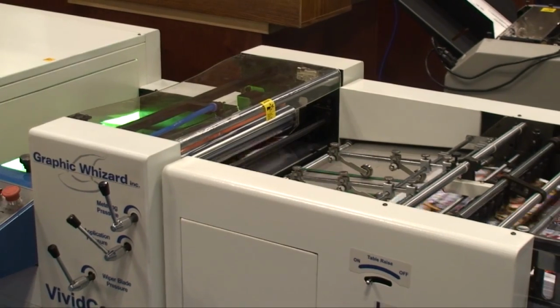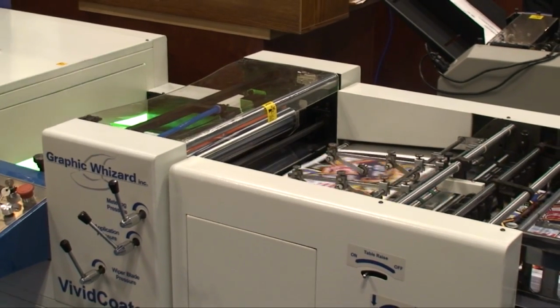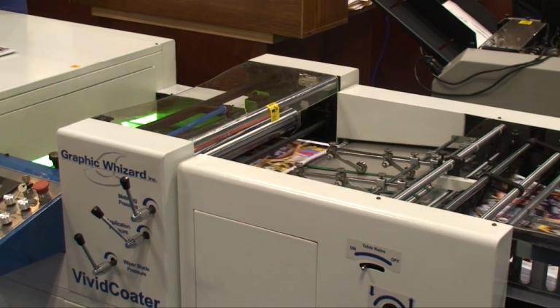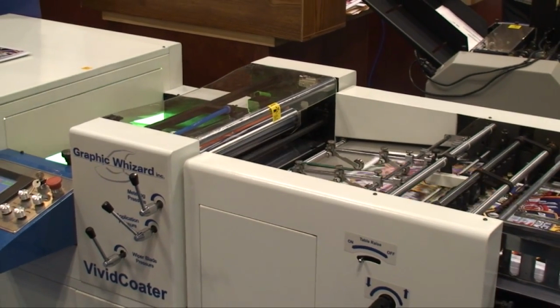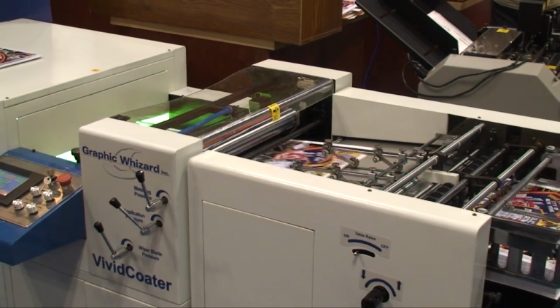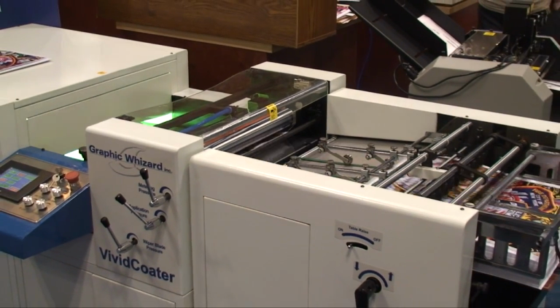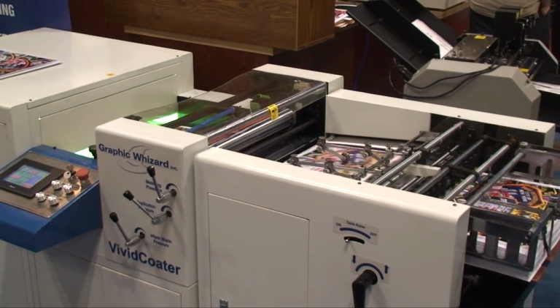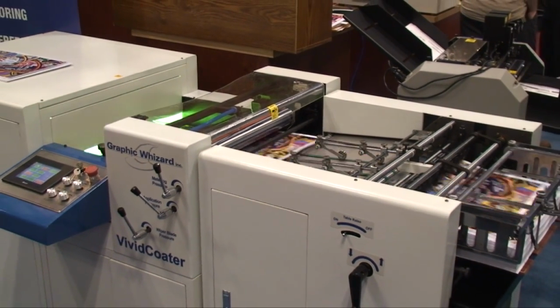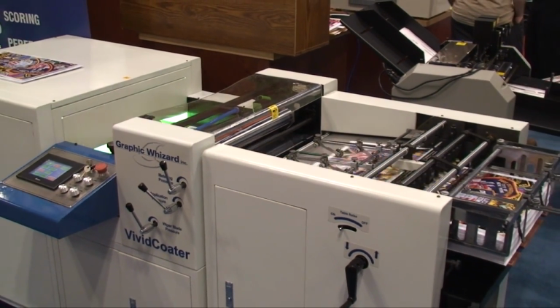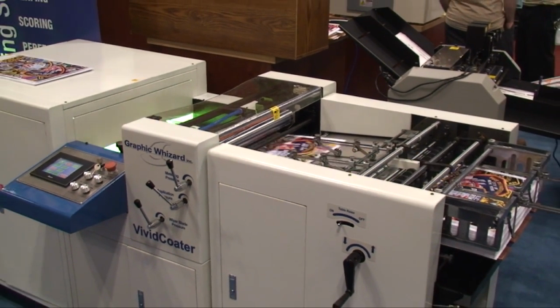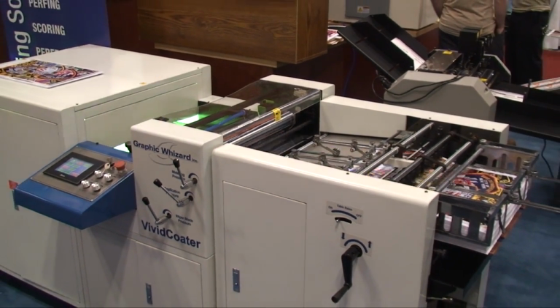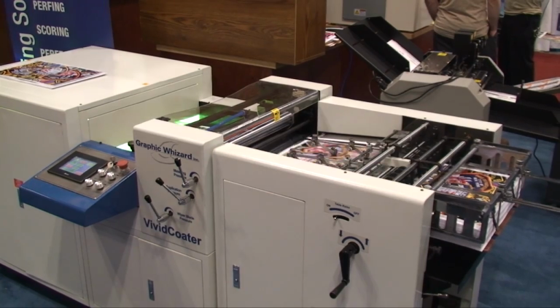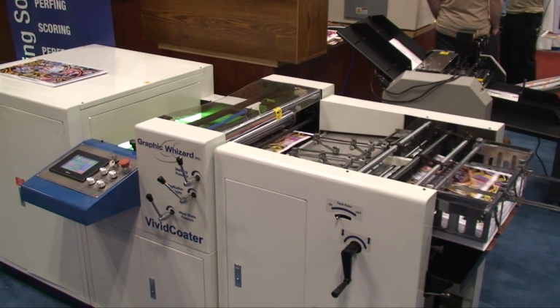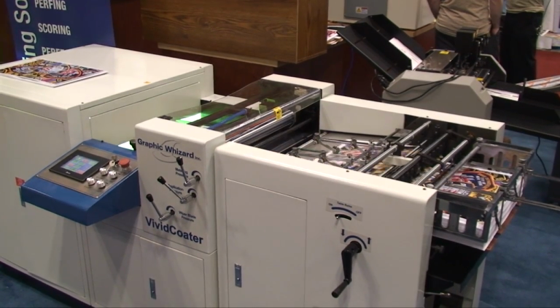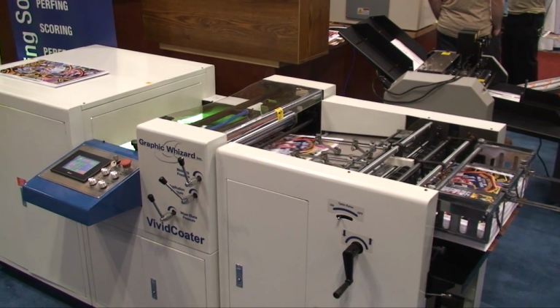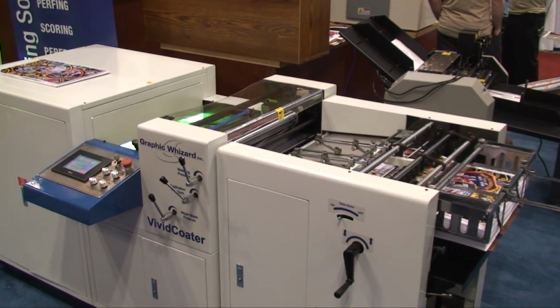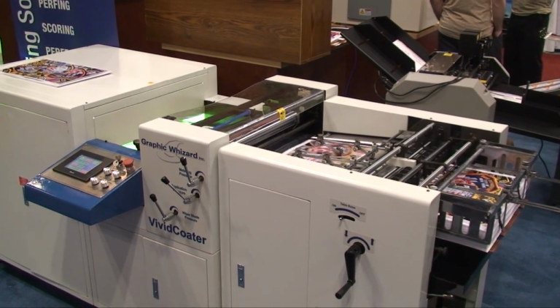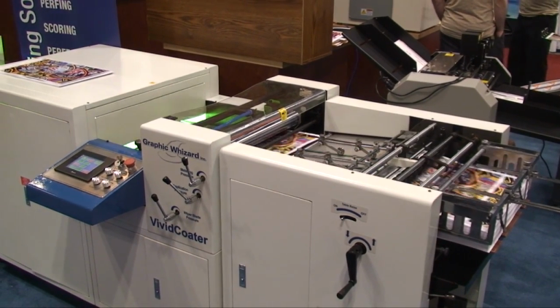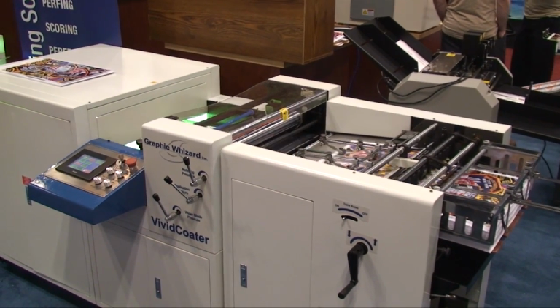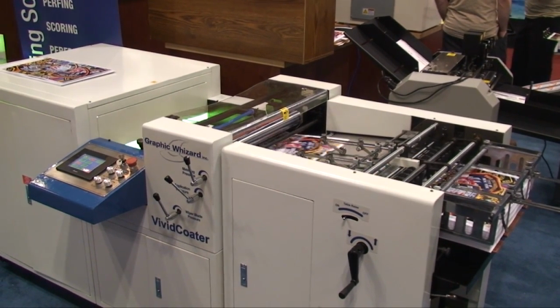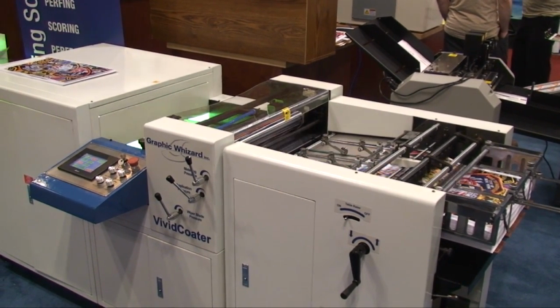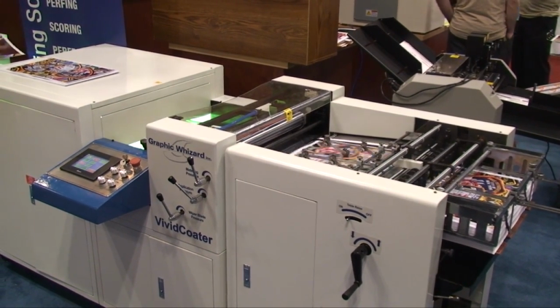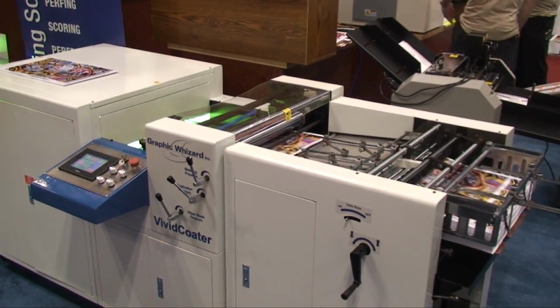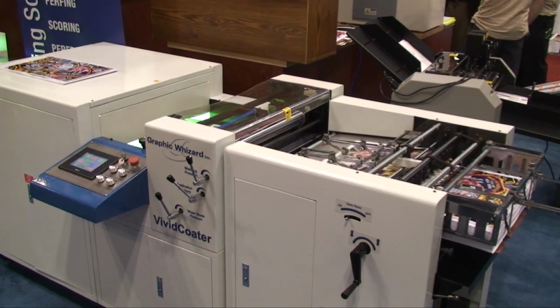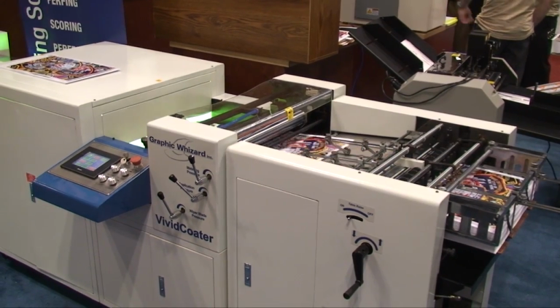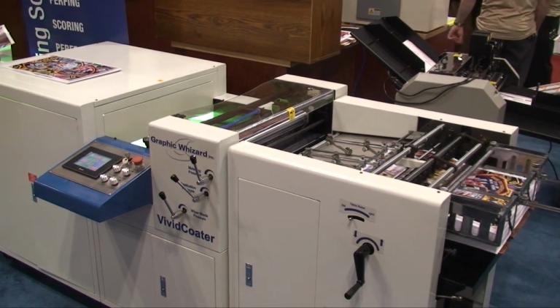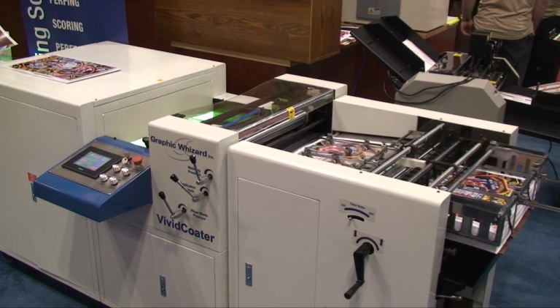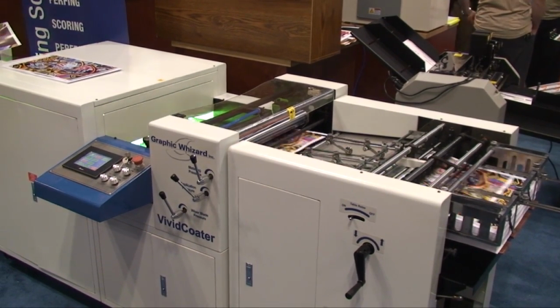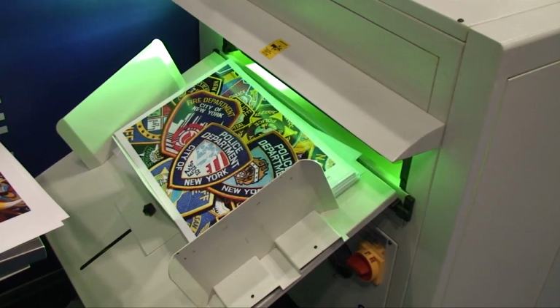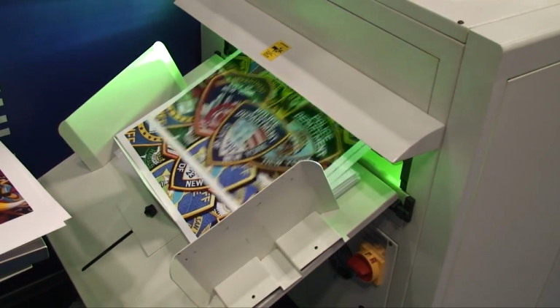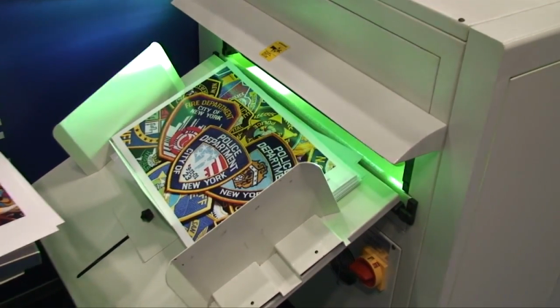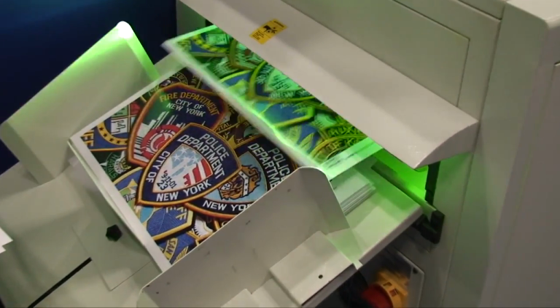The Graphic Wizard XDC 480A UV Coater's automatic feeder accommodates 18-by-21-inch sheets. The coater includes three IR bulbs and will coat 5,900 feet per hour.